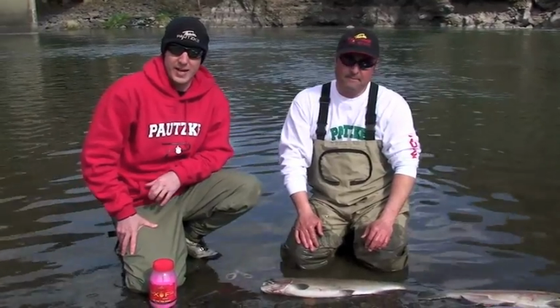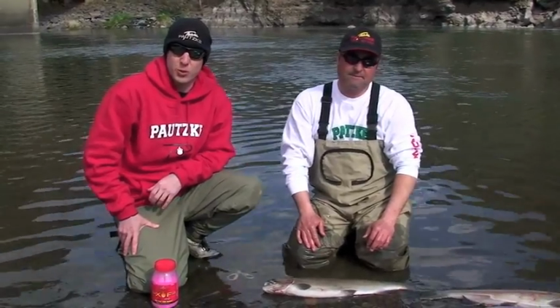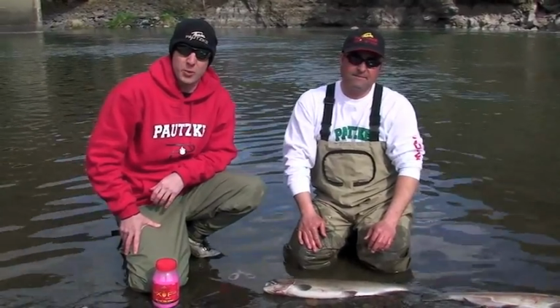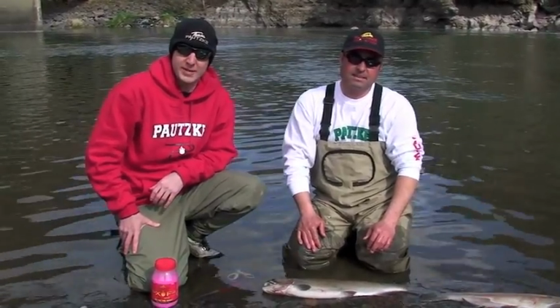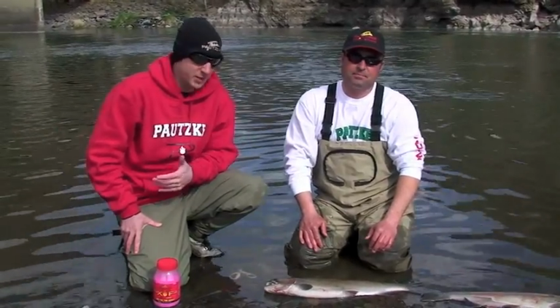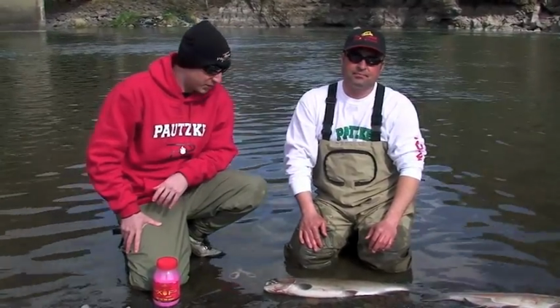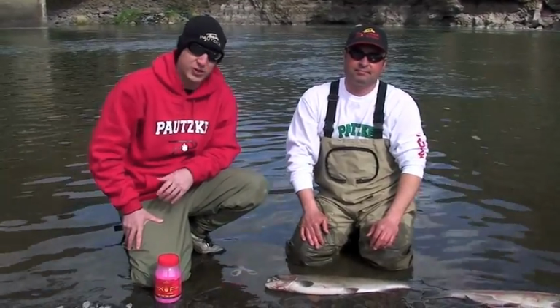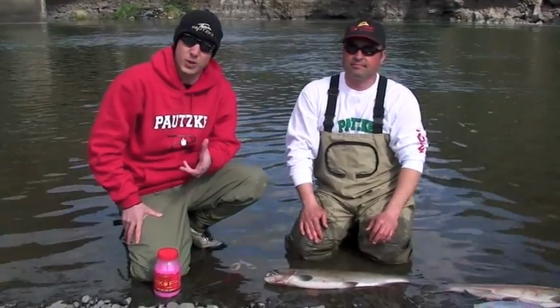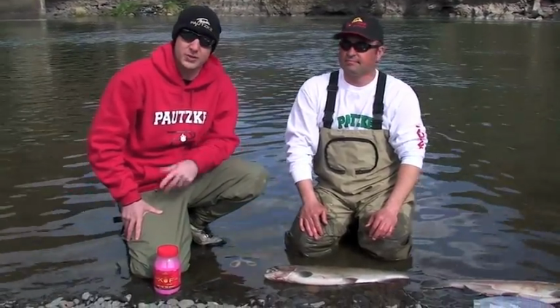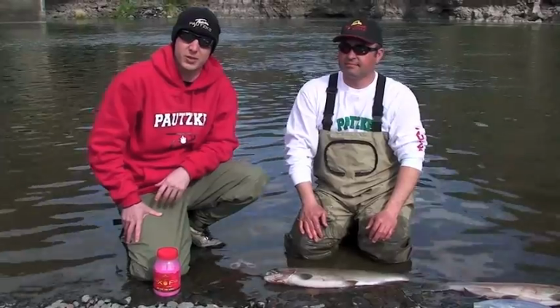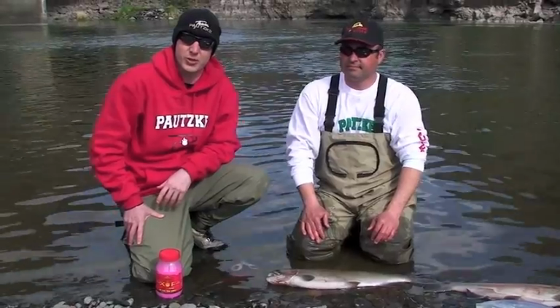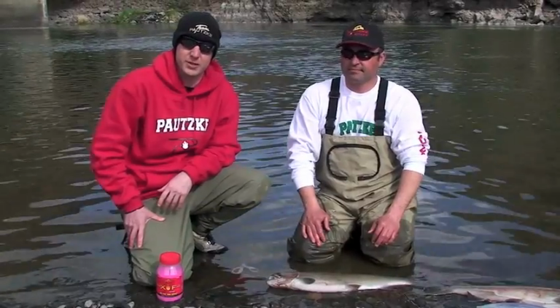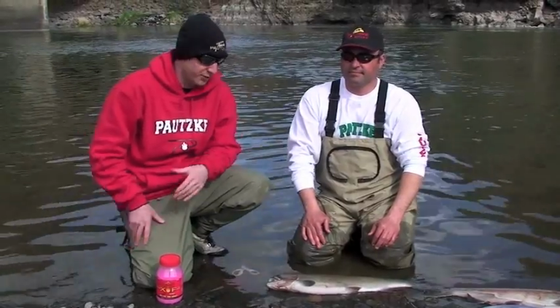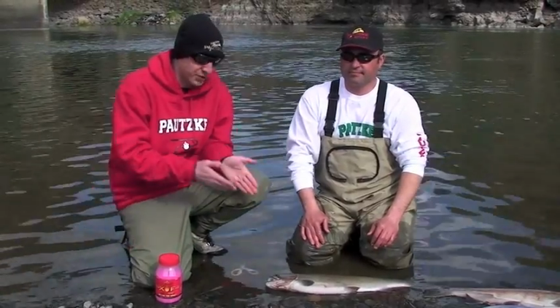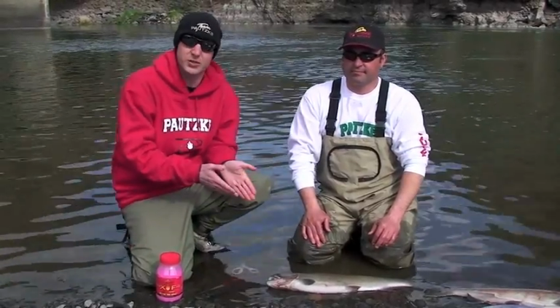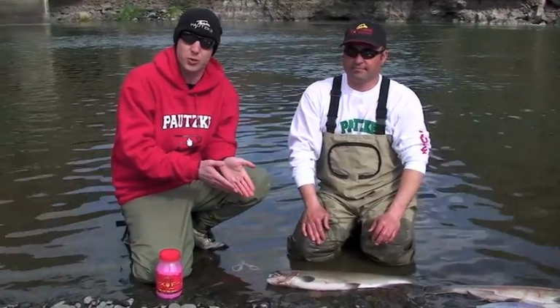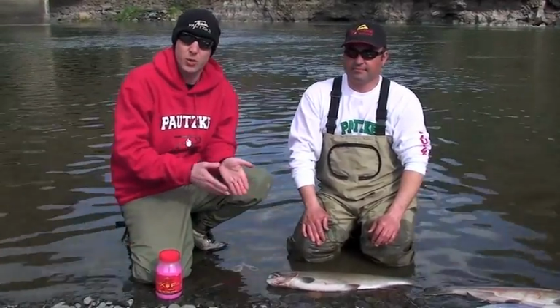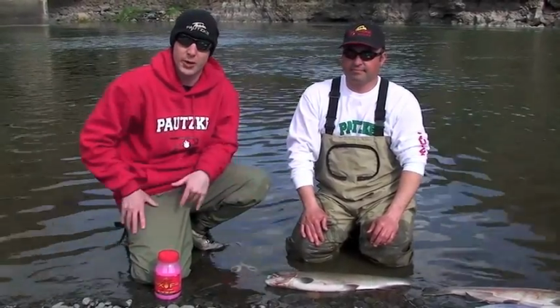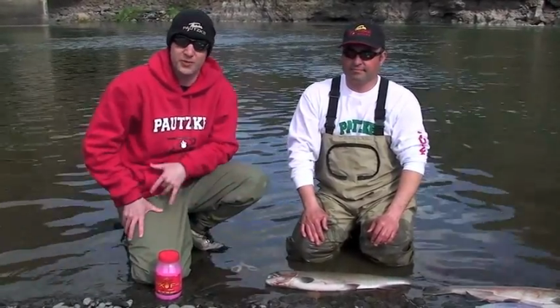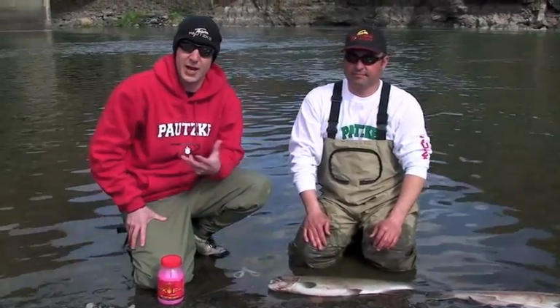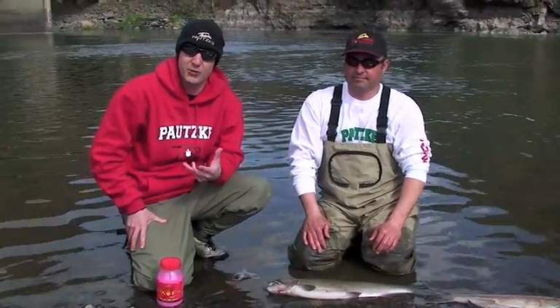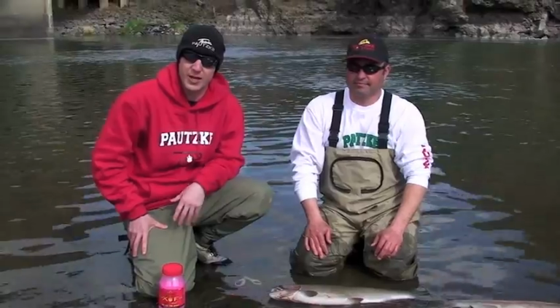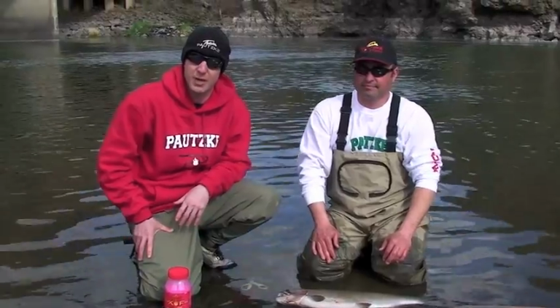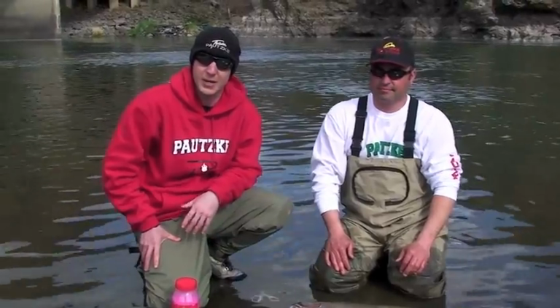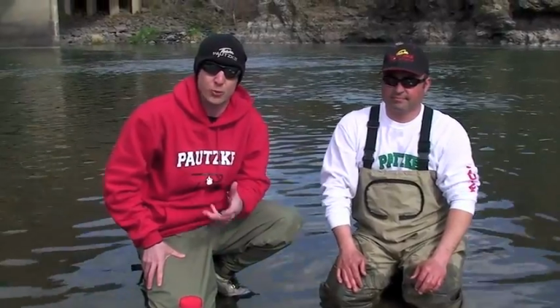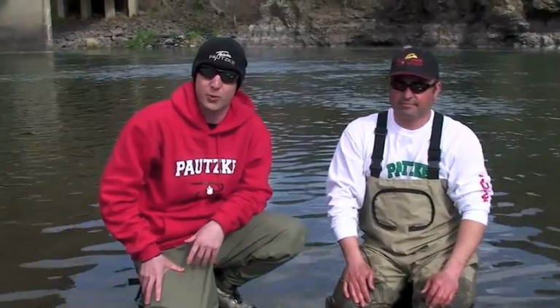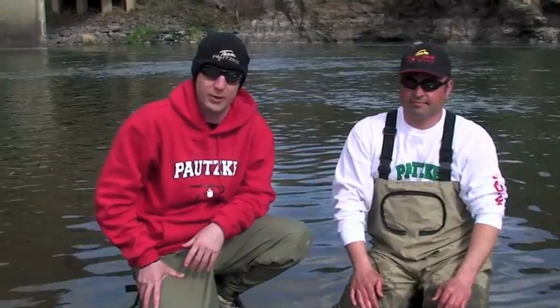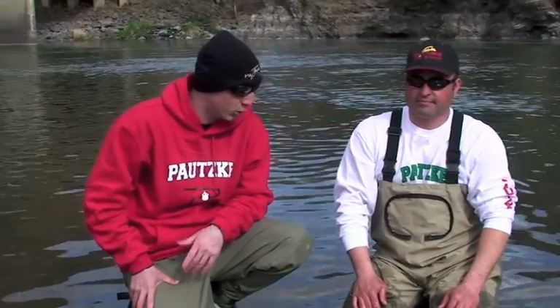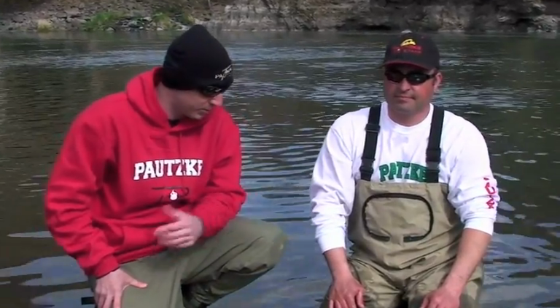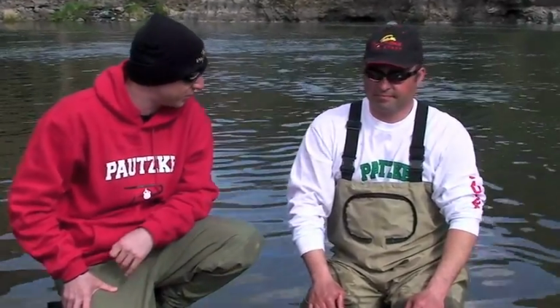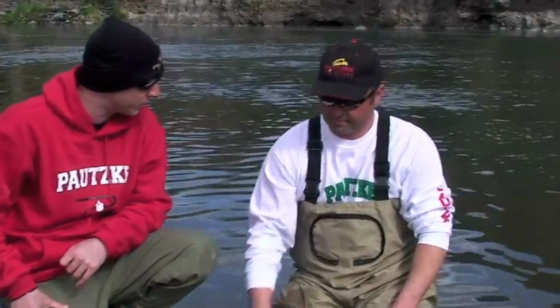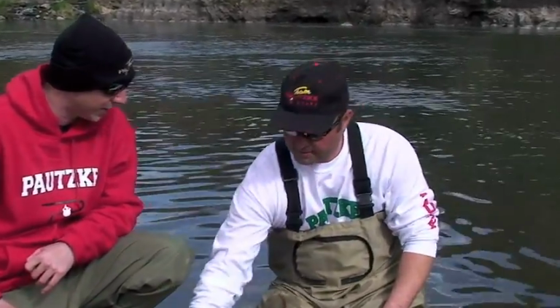Hey guys, we're with Toby Wyatt, Team Pottski Pro Staffer. One of the things he's going to show you today is the first thing you need to do when you cut open a fish, and how to cure the eggs right off the water. Toby, what's the best thing to do when you're going to start that?